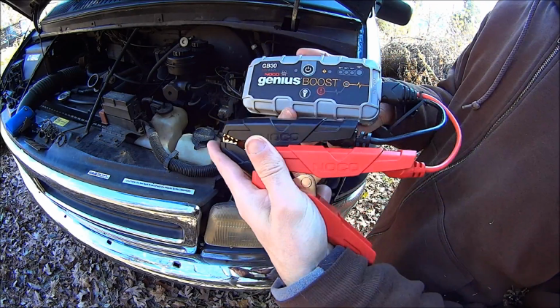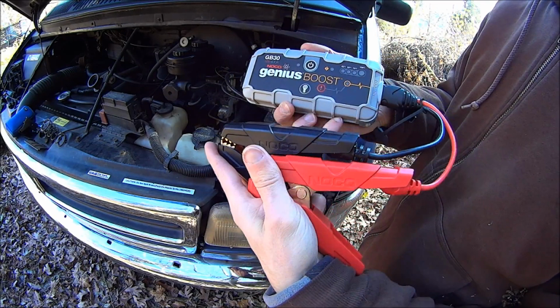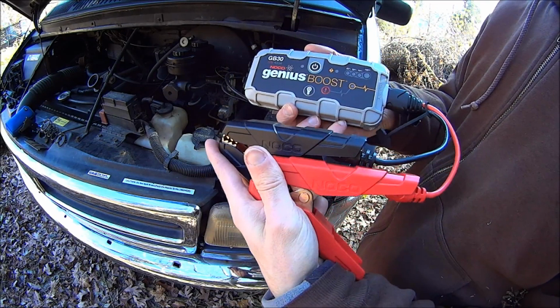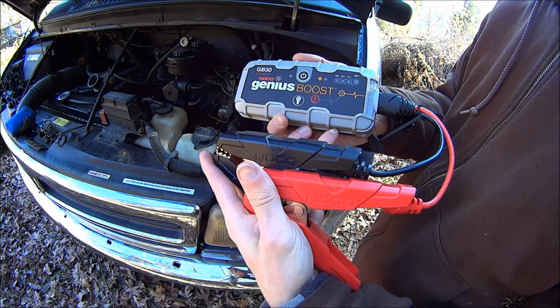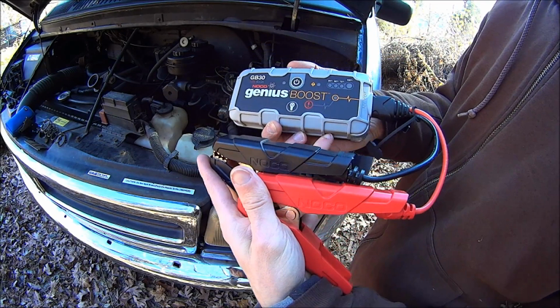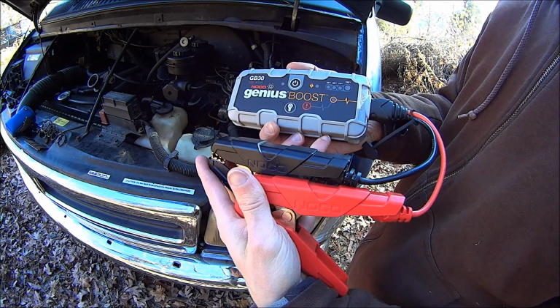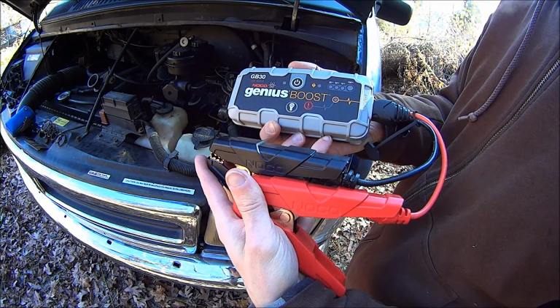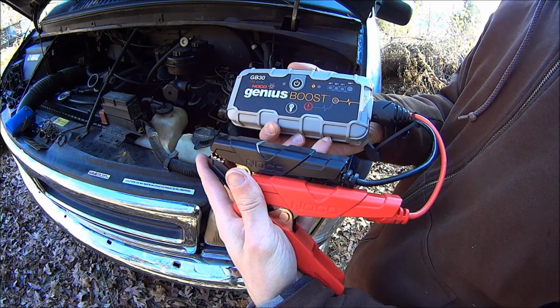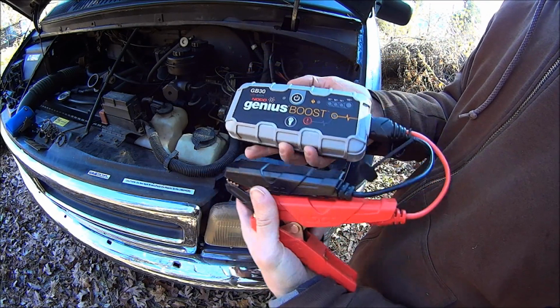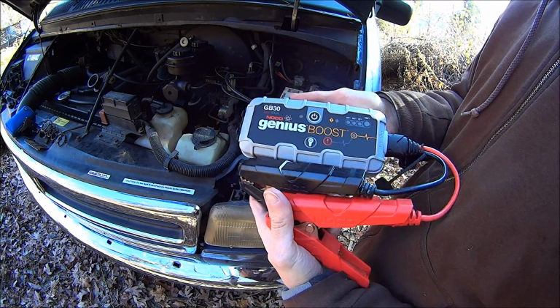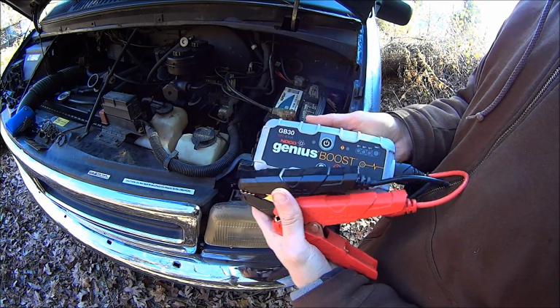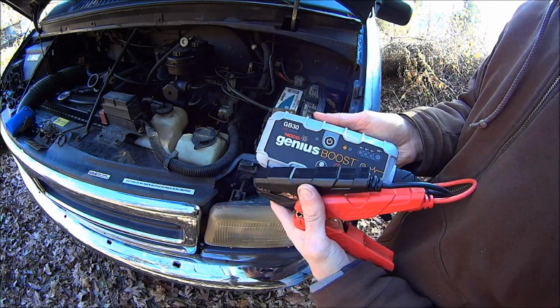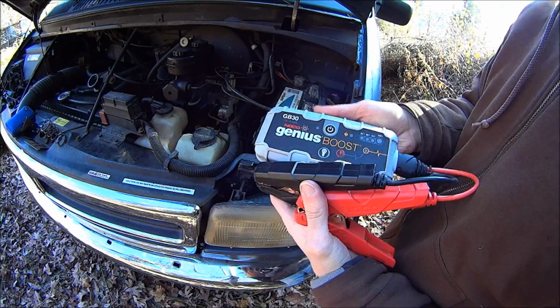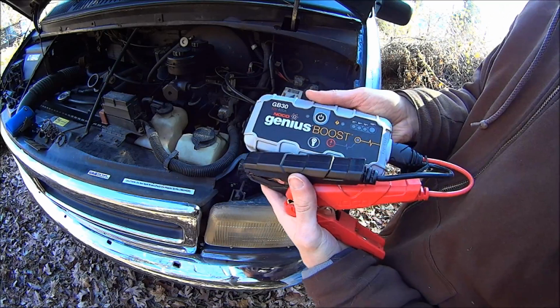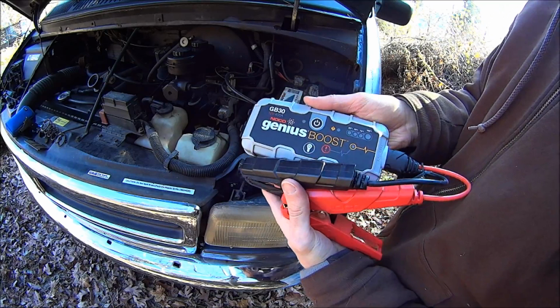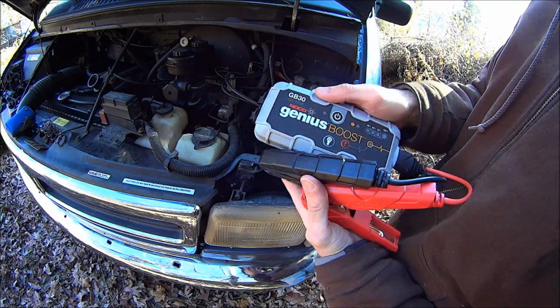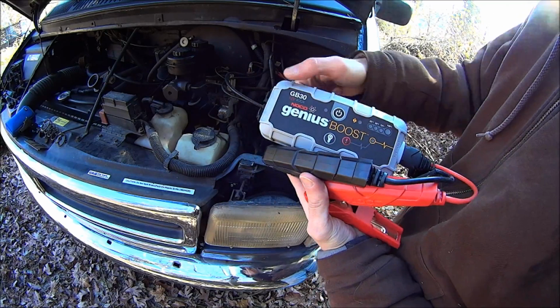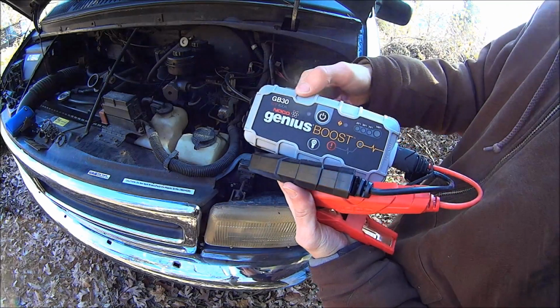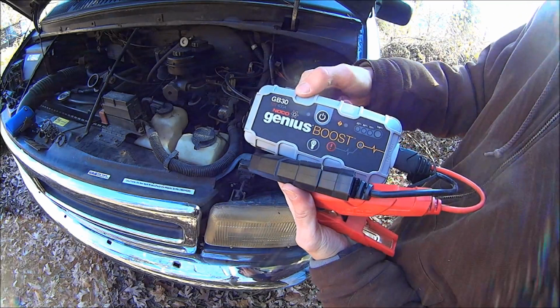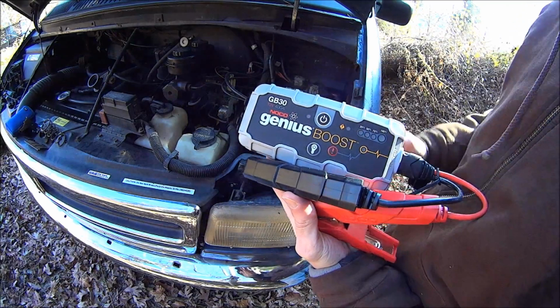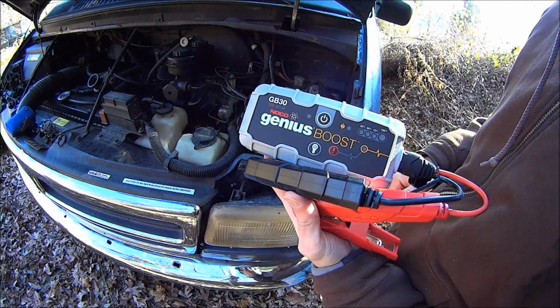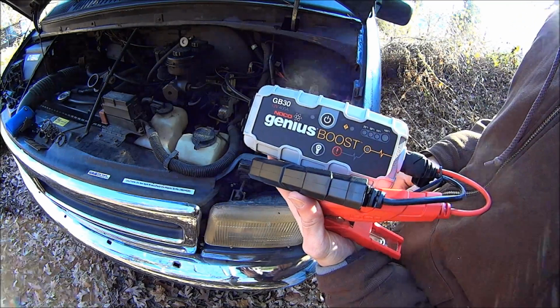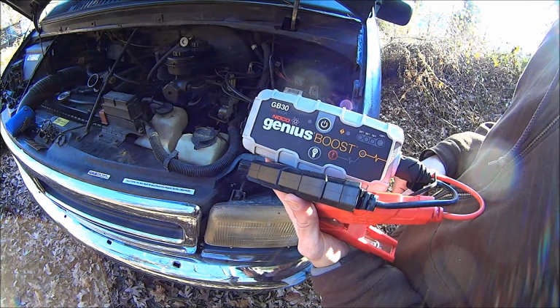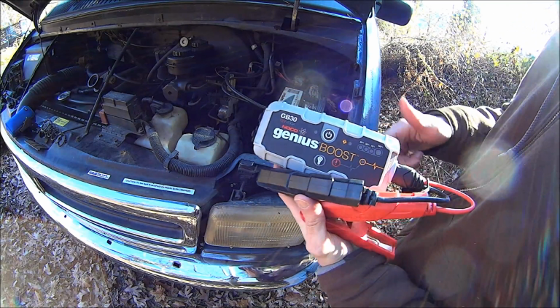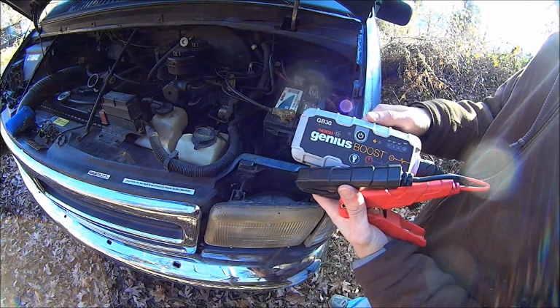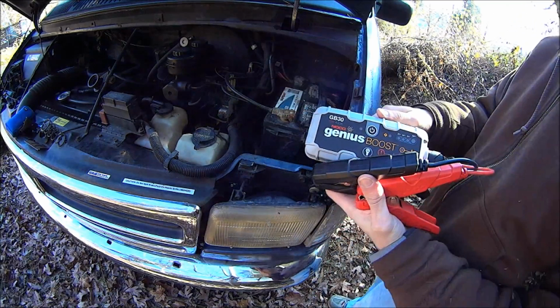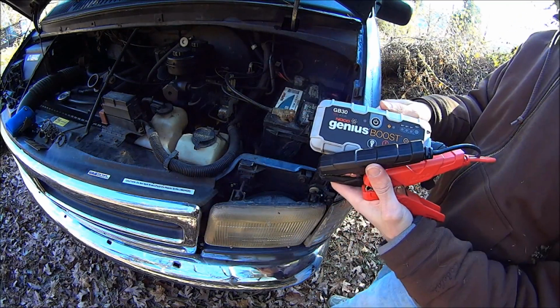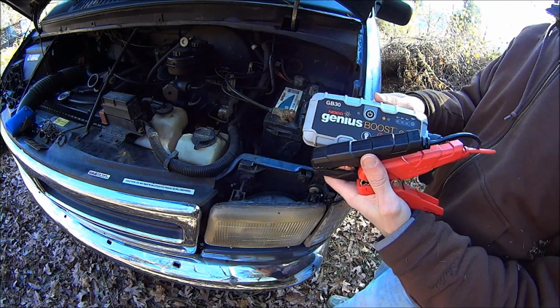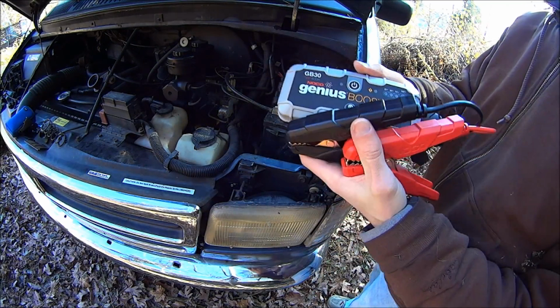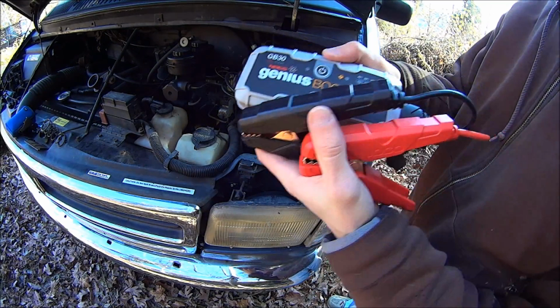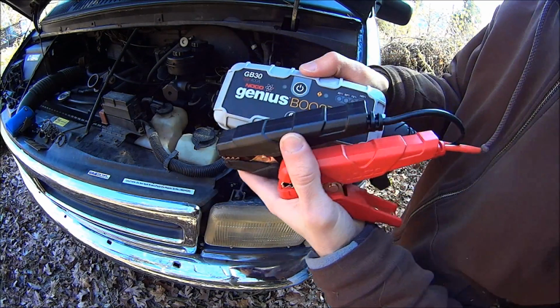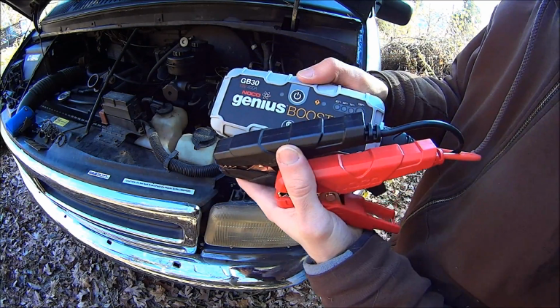That's the Genius Boost from NOCO, model GB30. Makes an awesome gift.